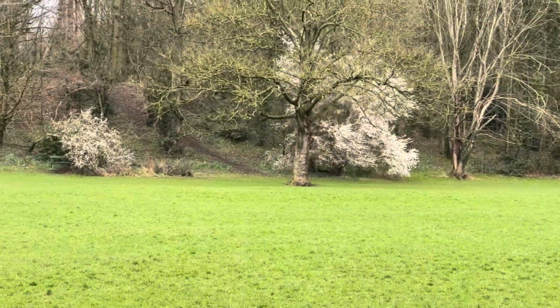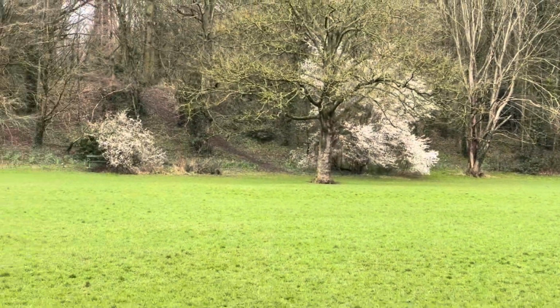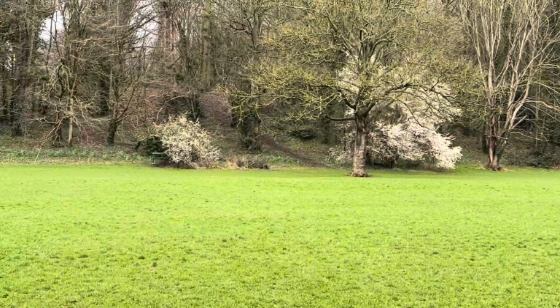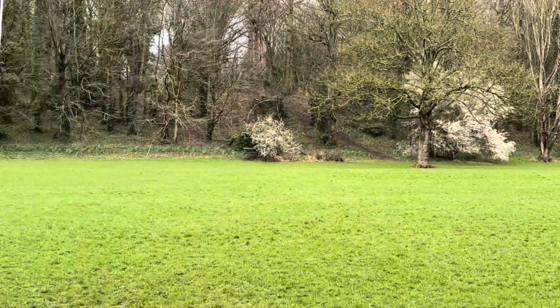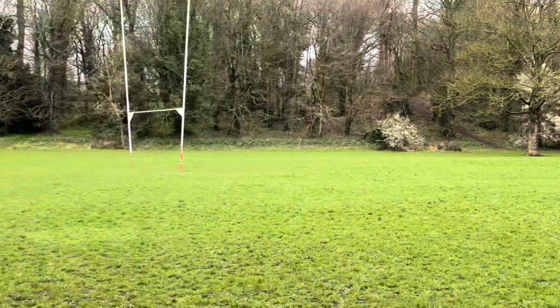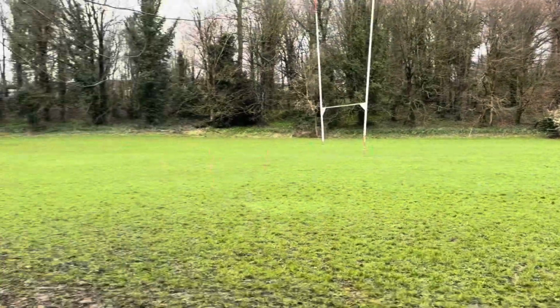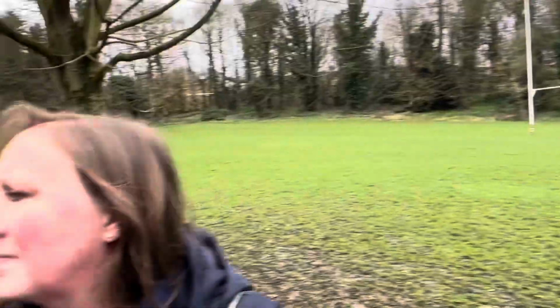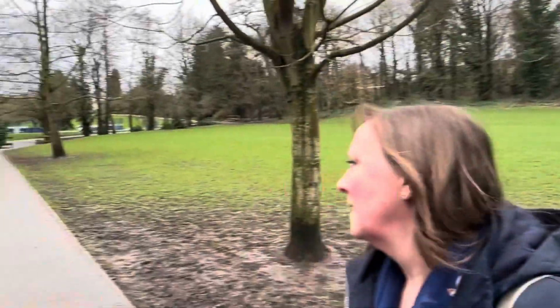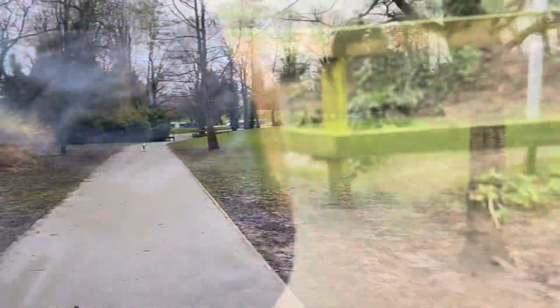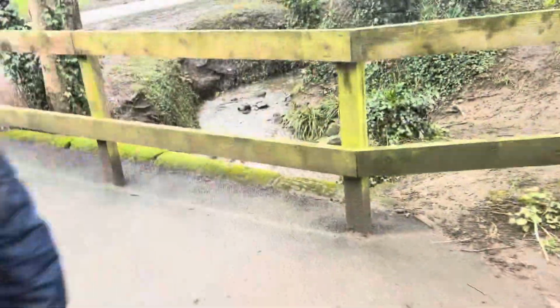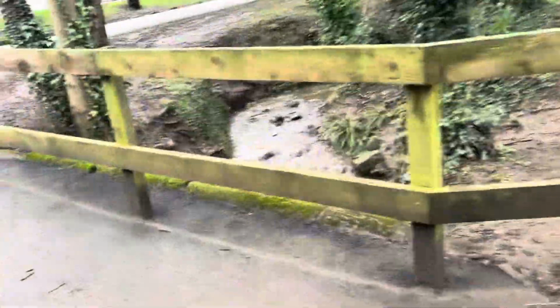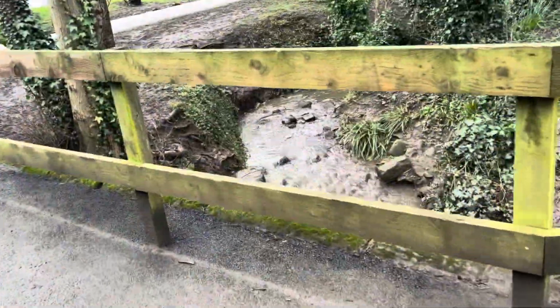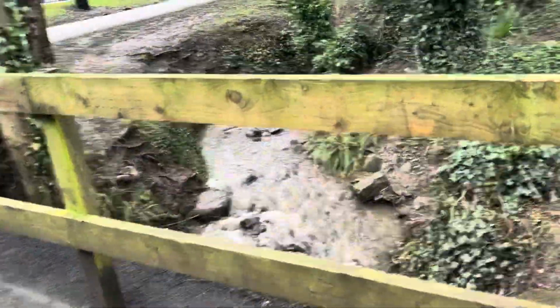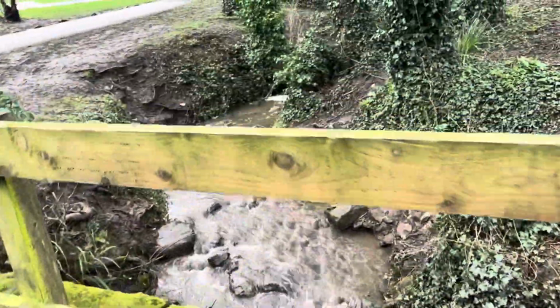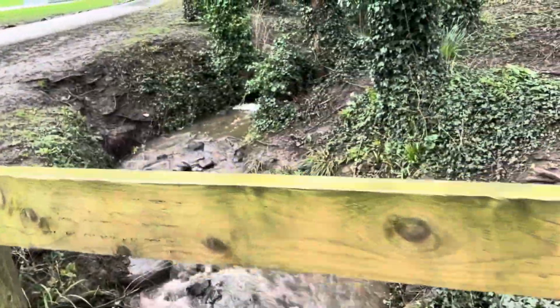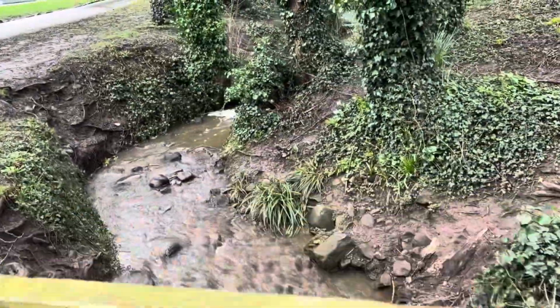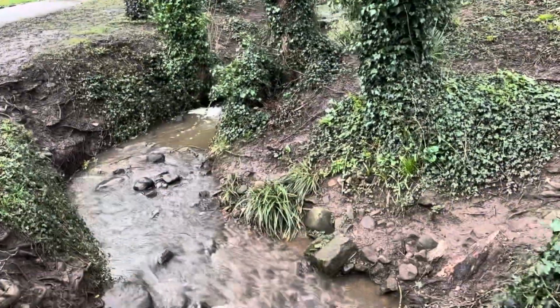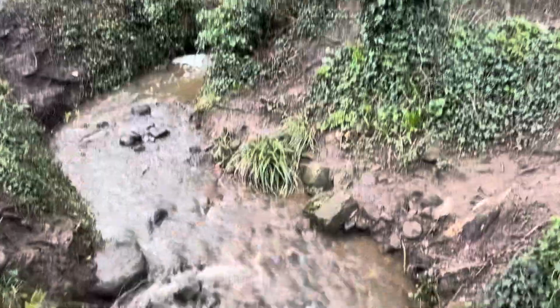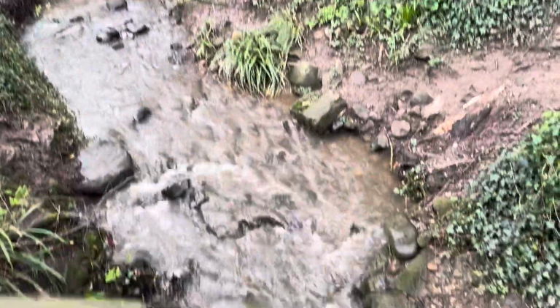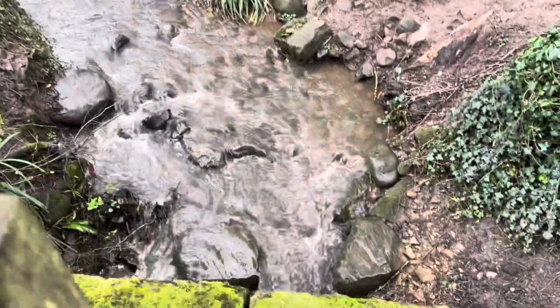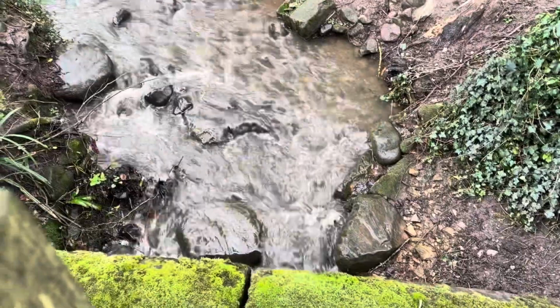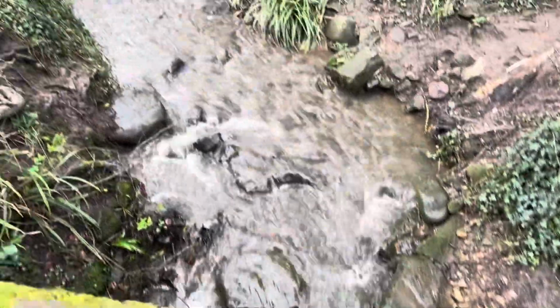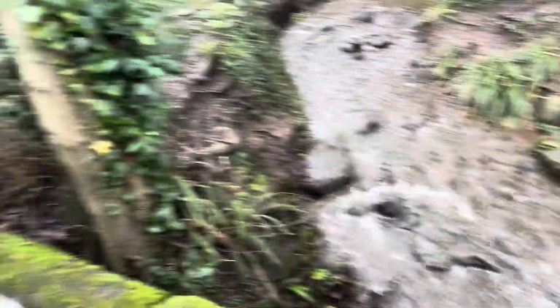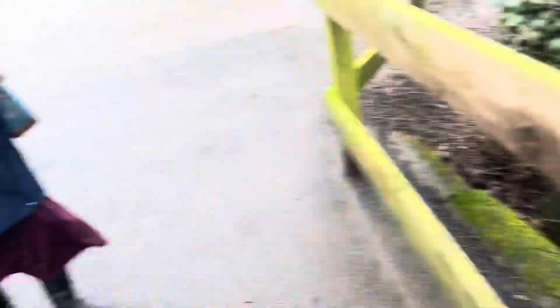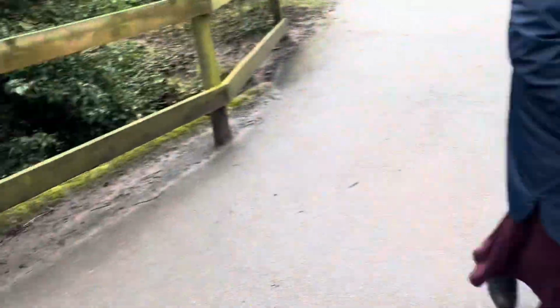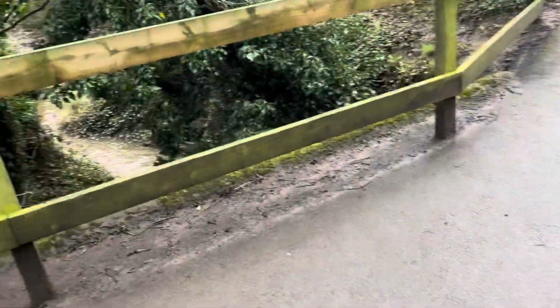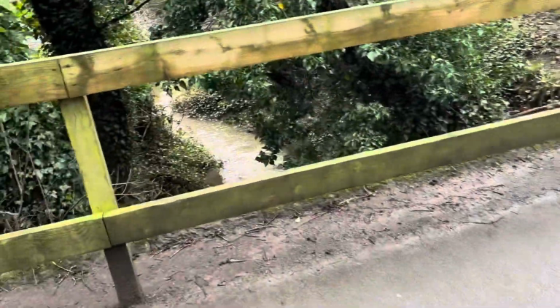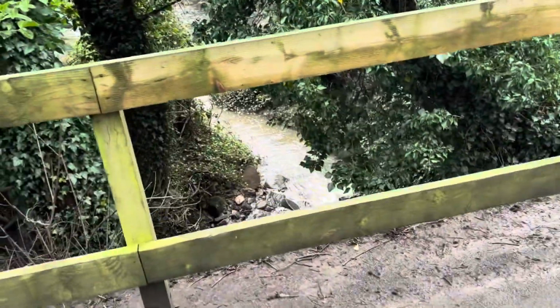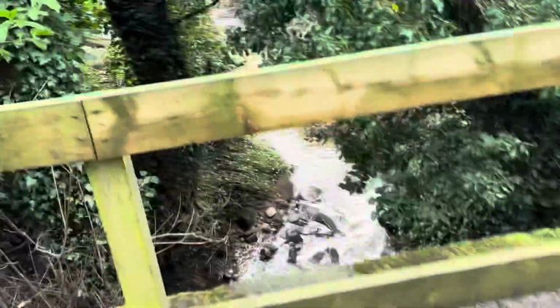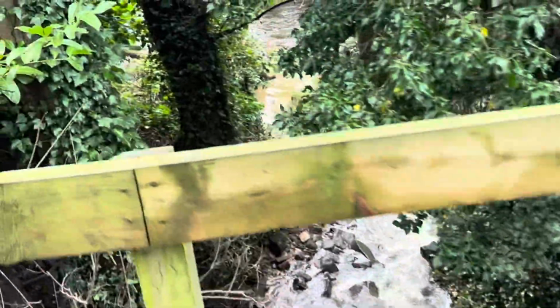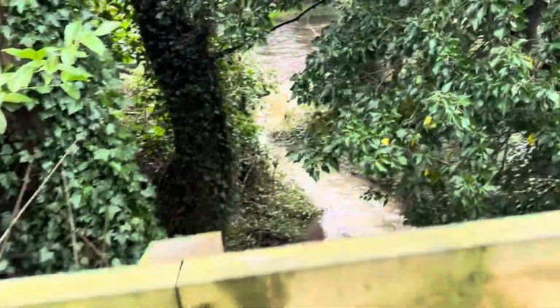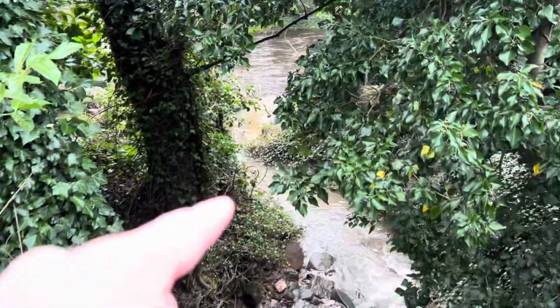Blossom on the trees there. Another one of these little streams that comes down, and again that's all quite silty as well — you can see it's quite a brown colour as it enters the main river.